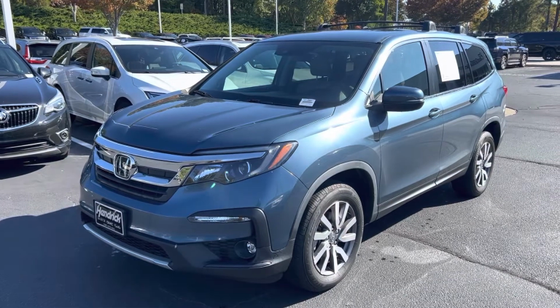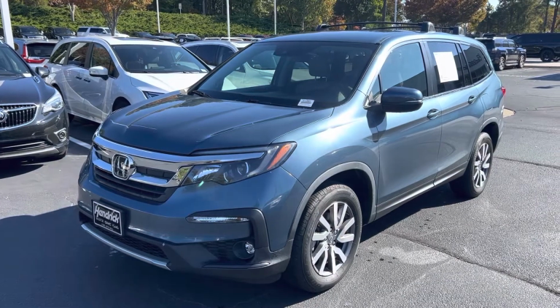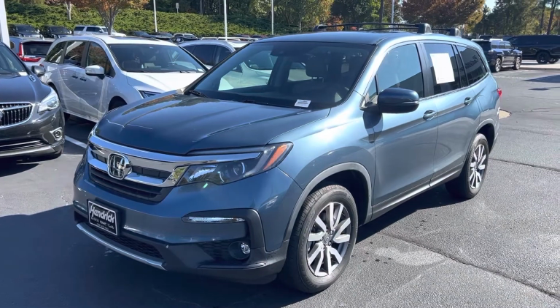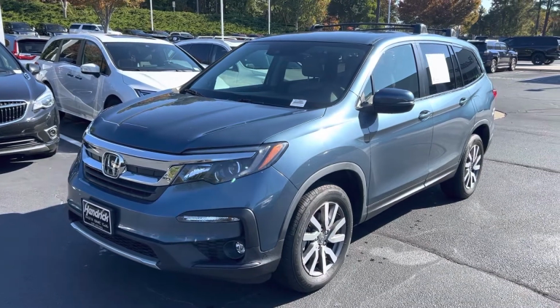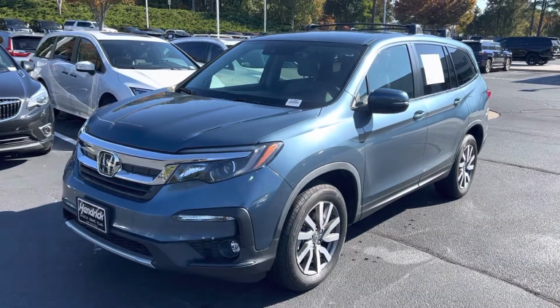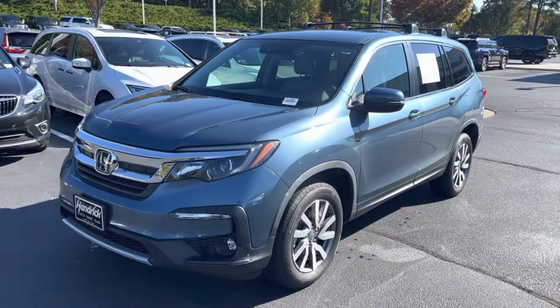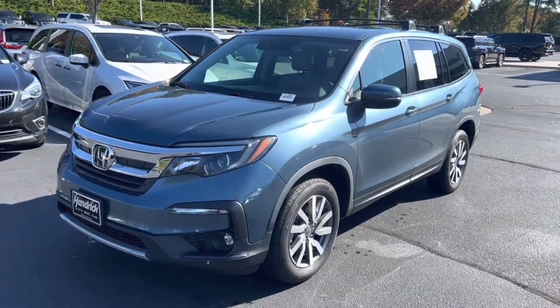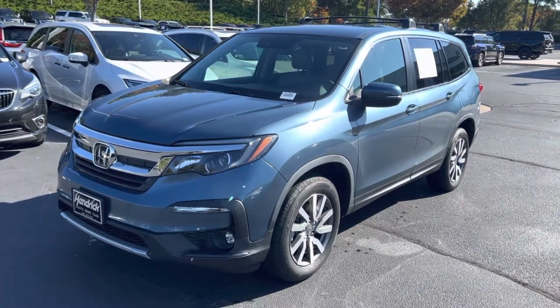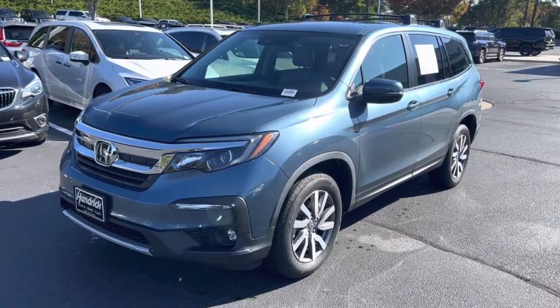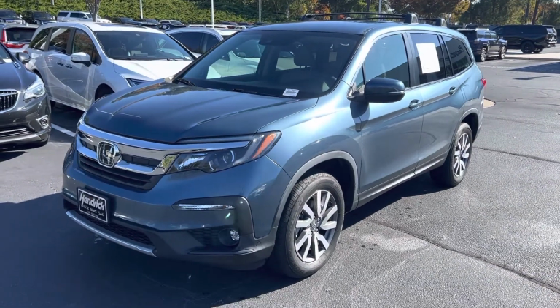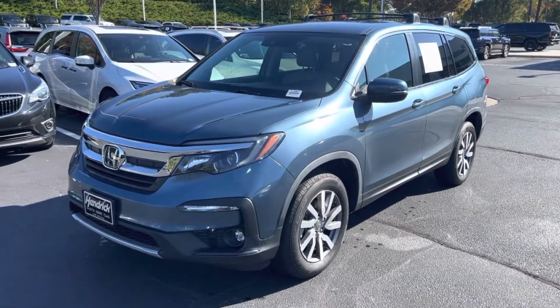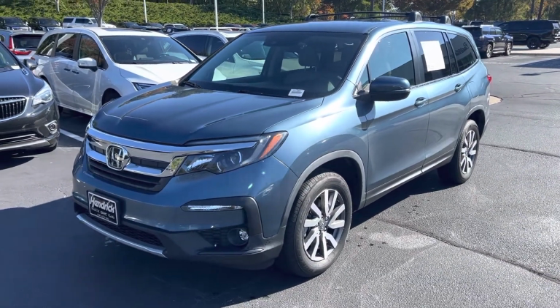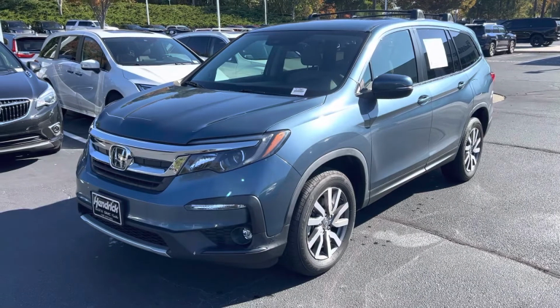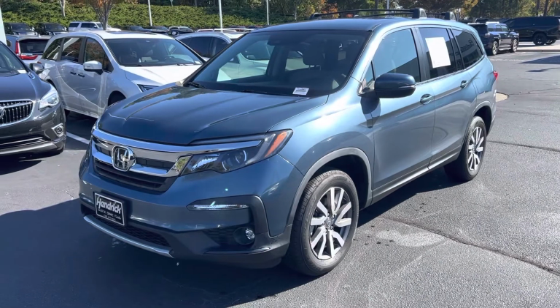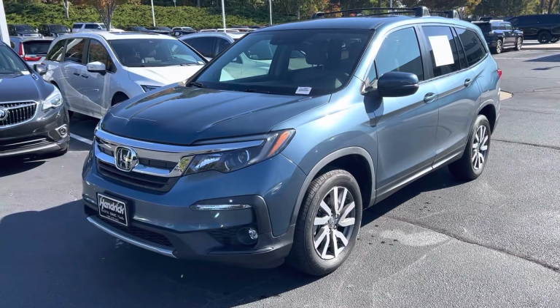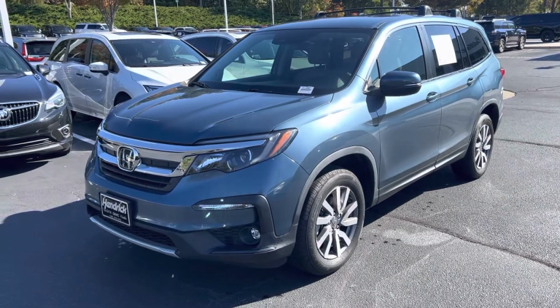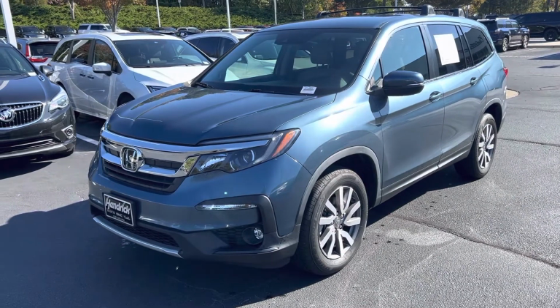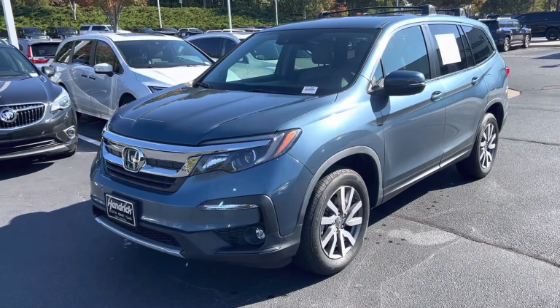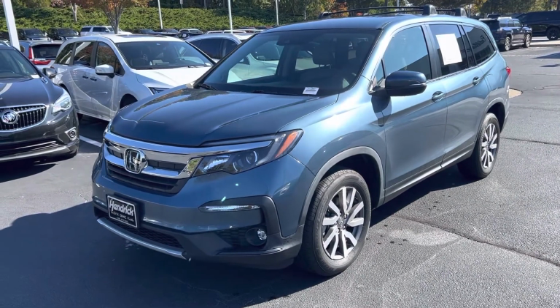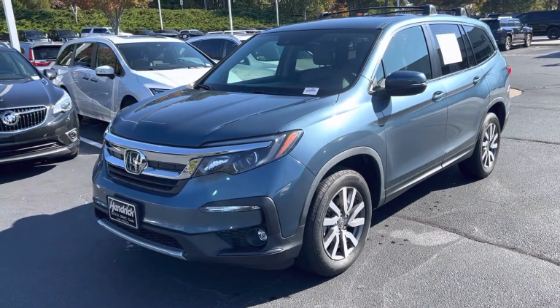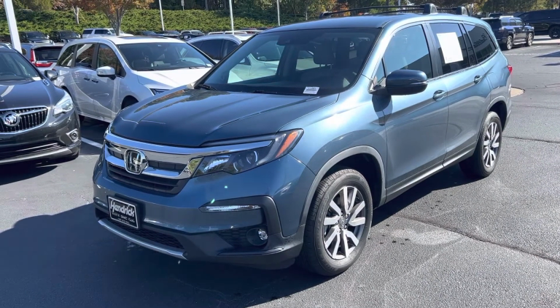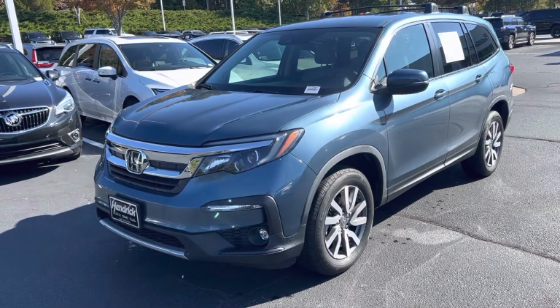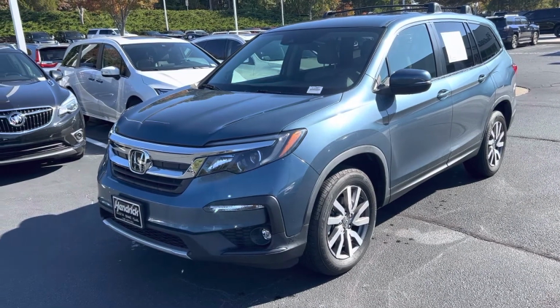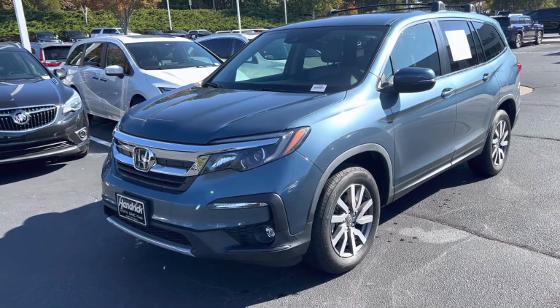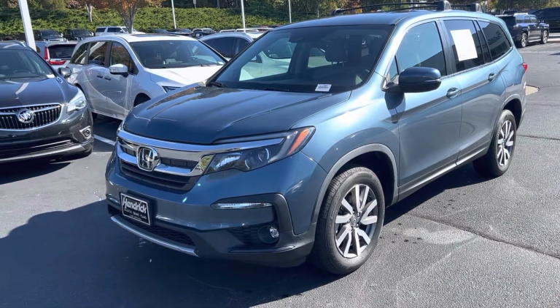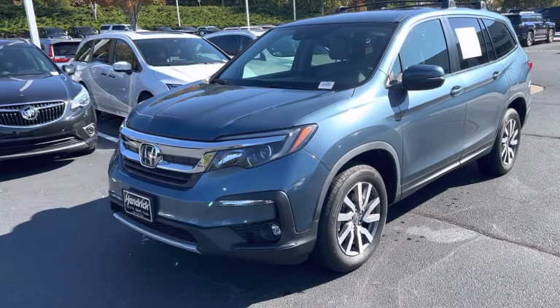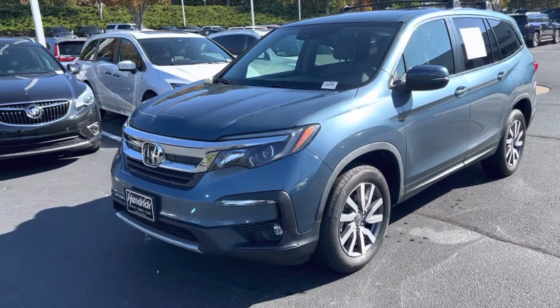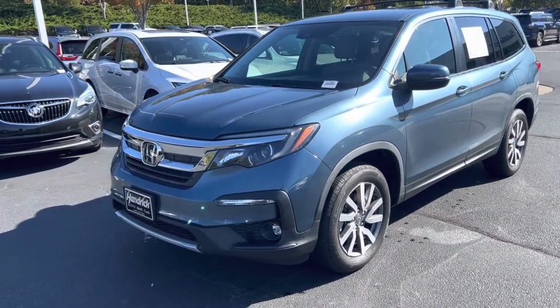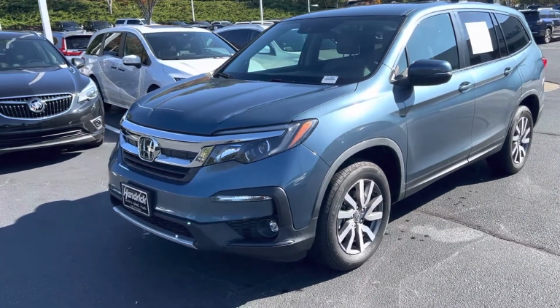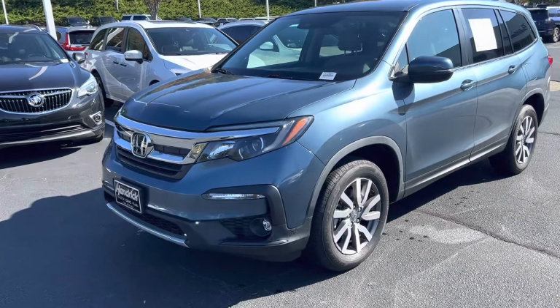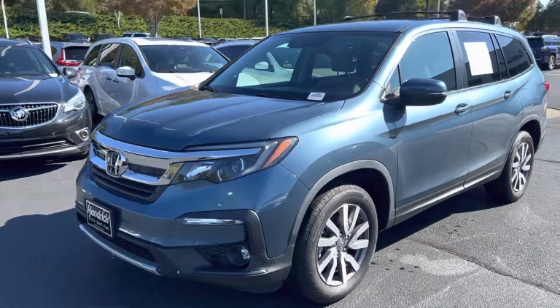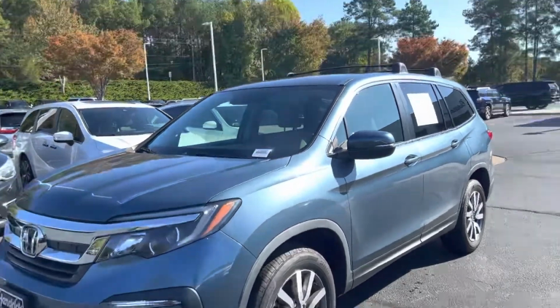Hello and thank you for your interest in this 2020 Honda Pilot here at Hendrick Buick GMC Cadillac, top of the hill in the back of the Cary Auto Mall. I'll get you a quick walk around.